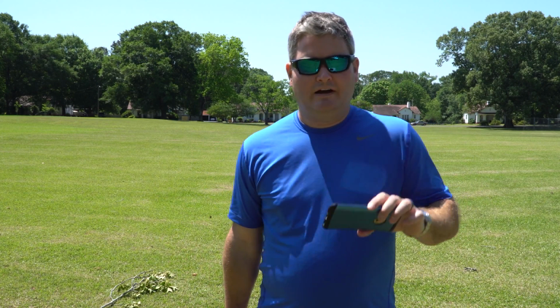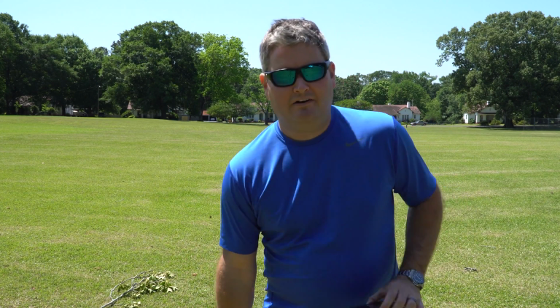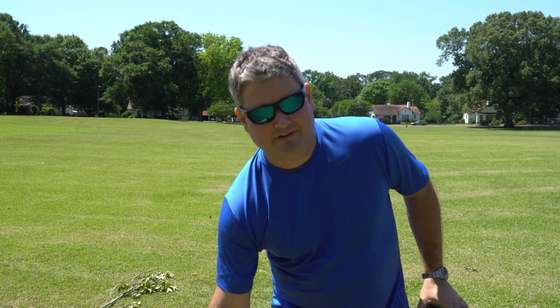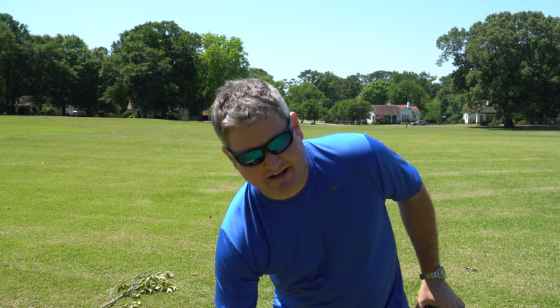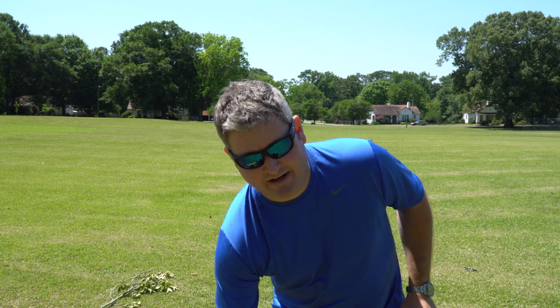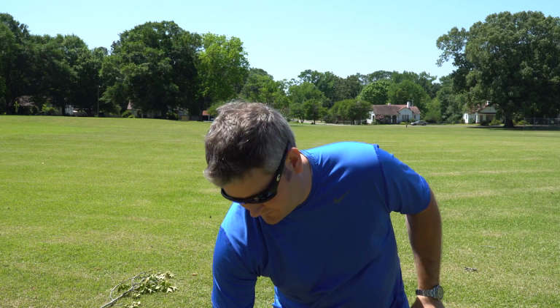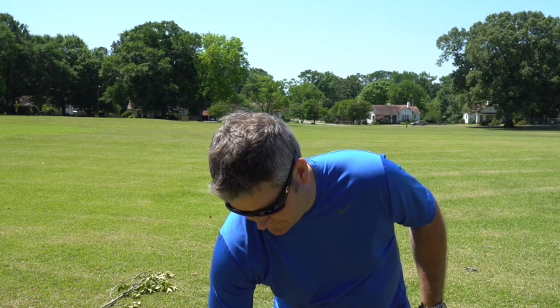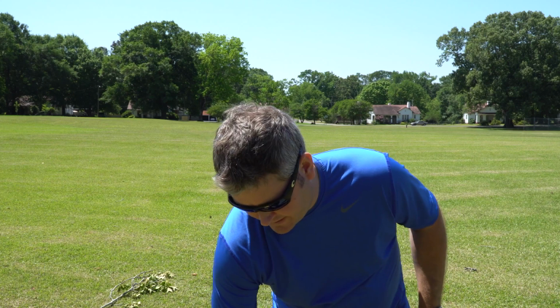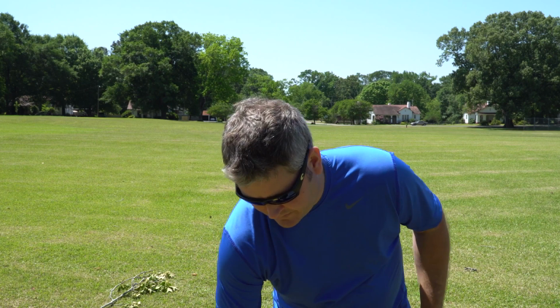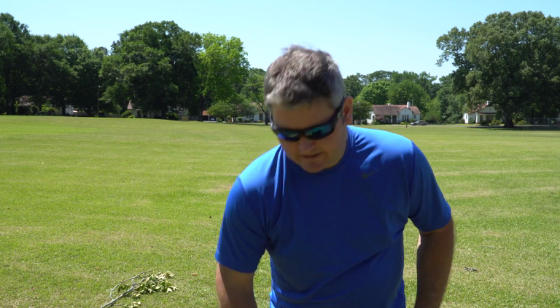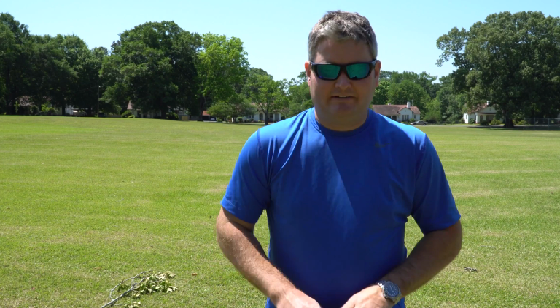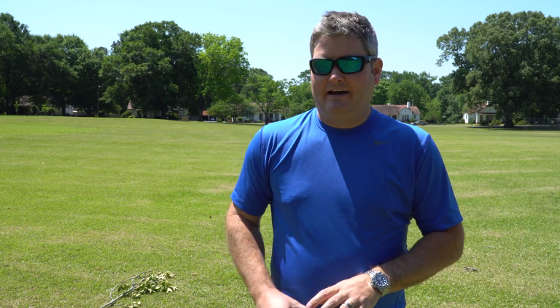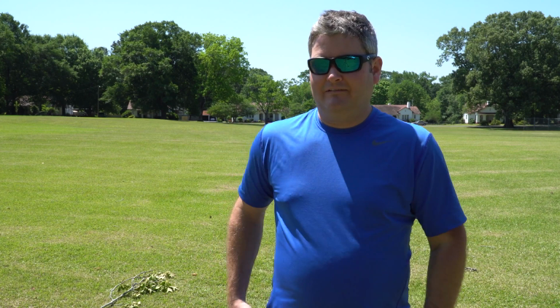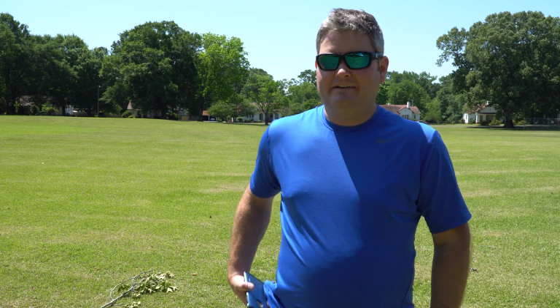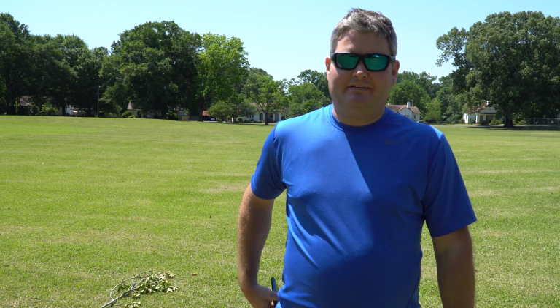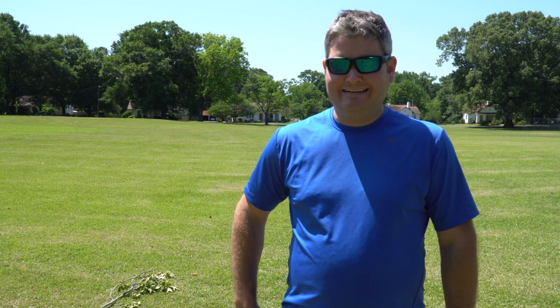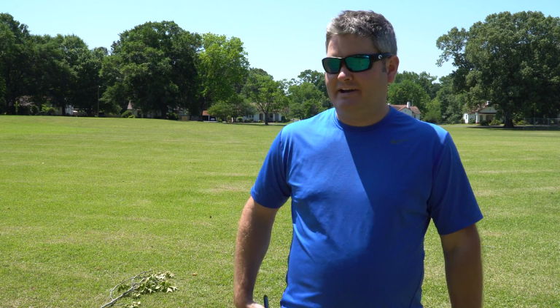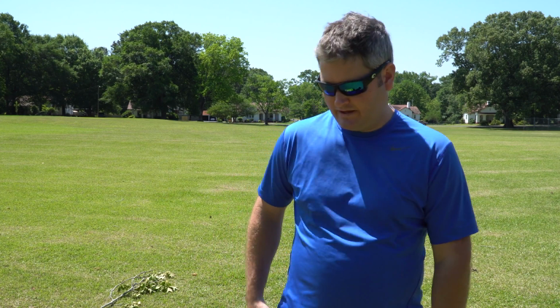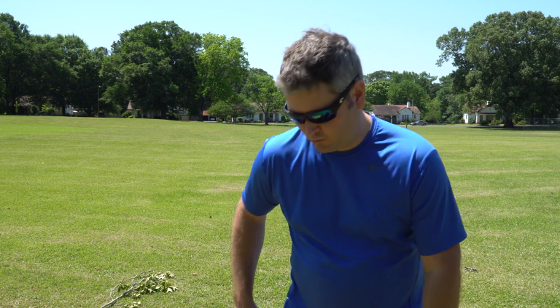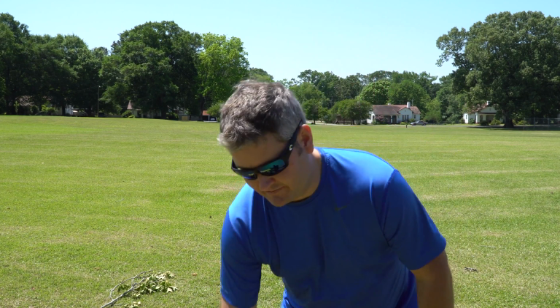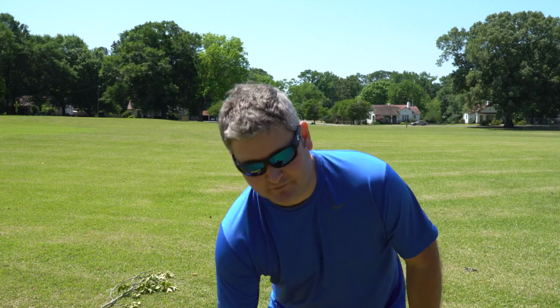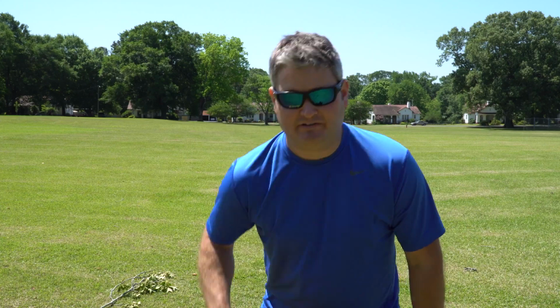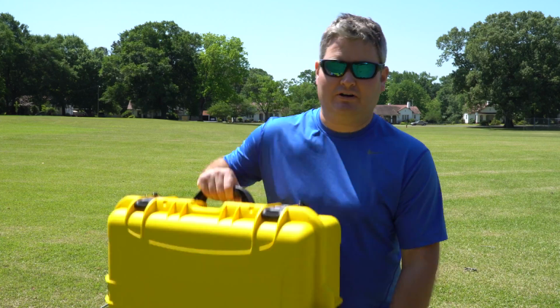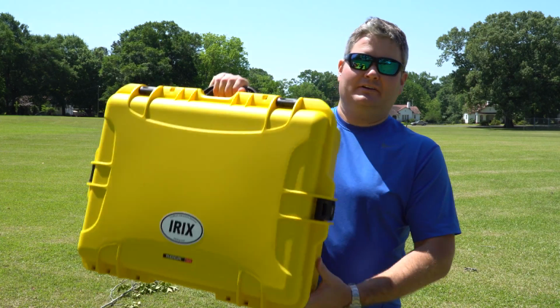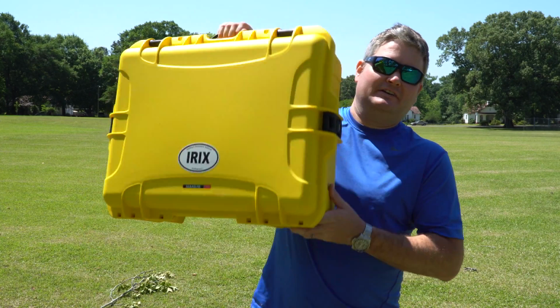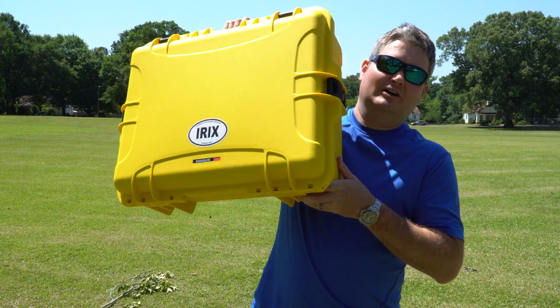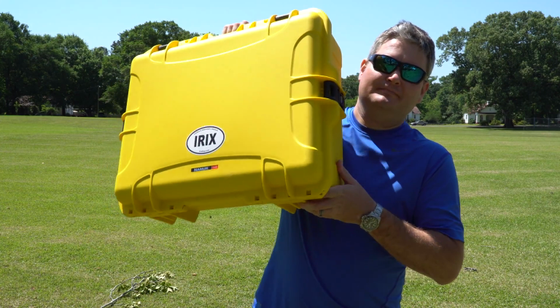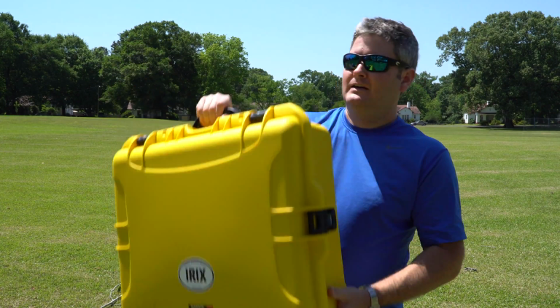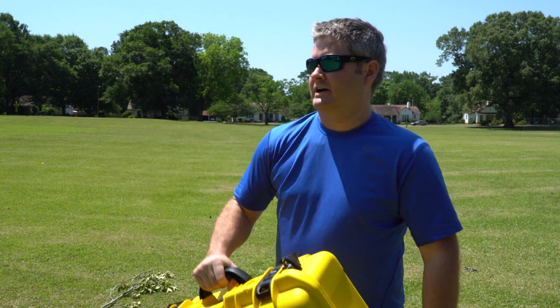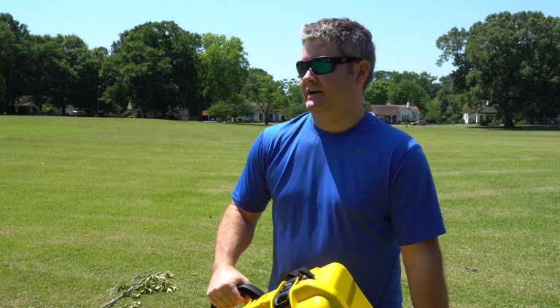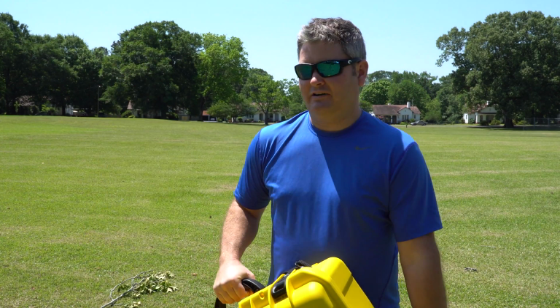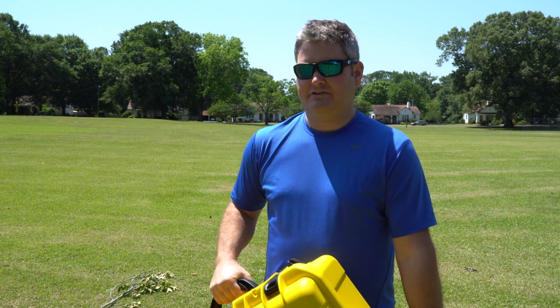Hey y'all, Rick Skye here, back again with another video. Today I have the latest DJI Phantom 4 case. This particular one is in yellow, but it comes in other colors too.